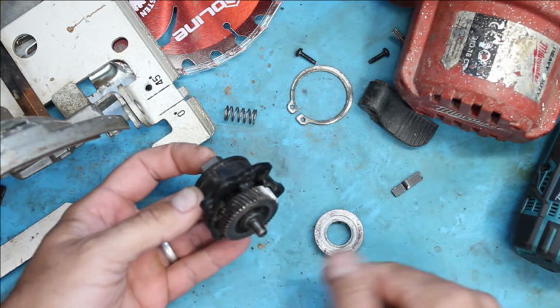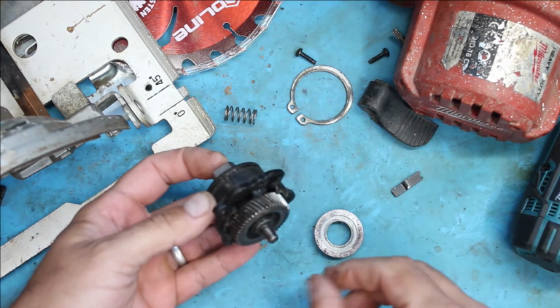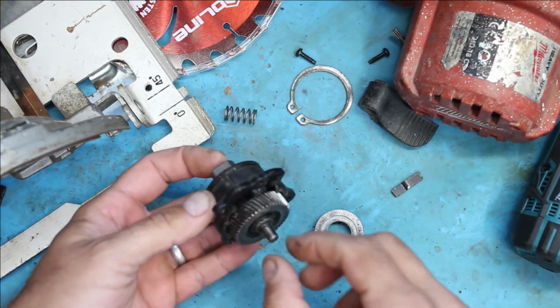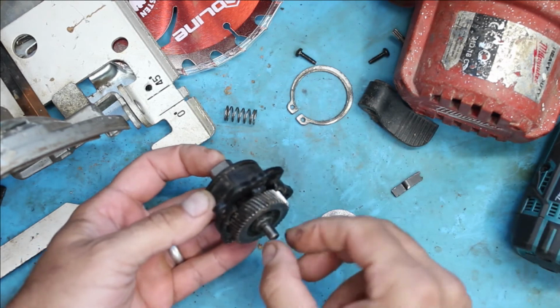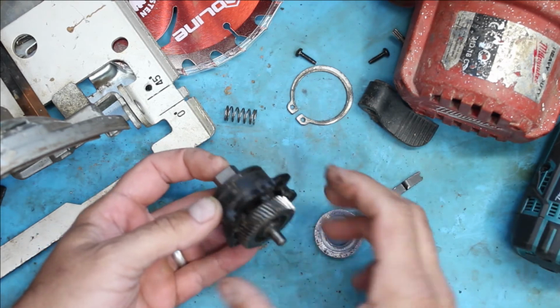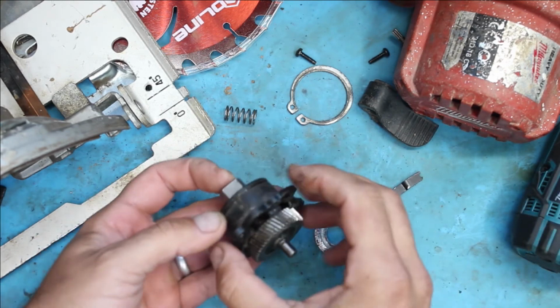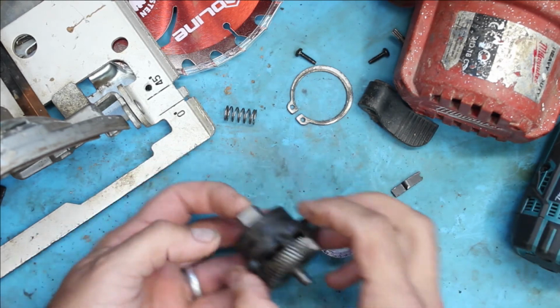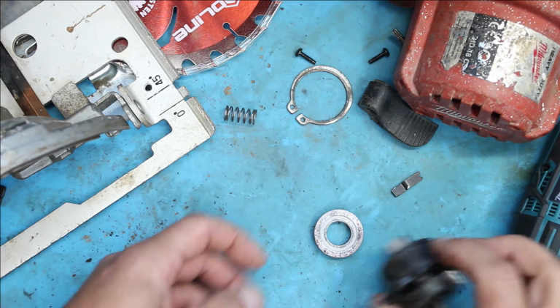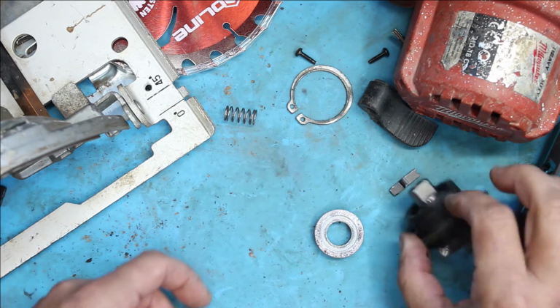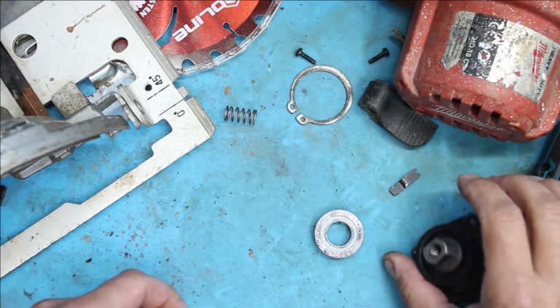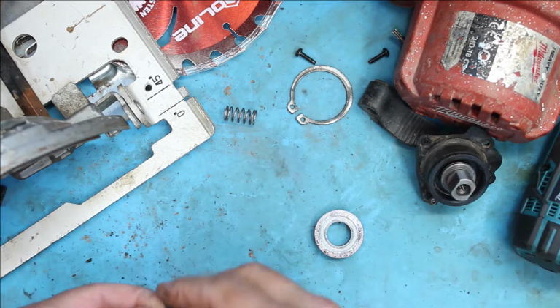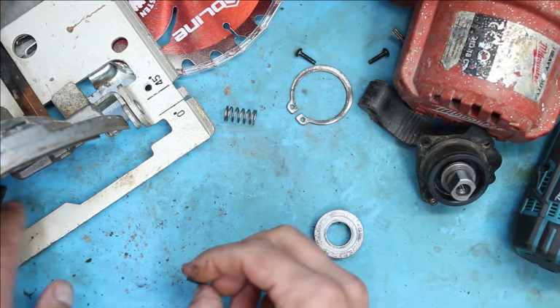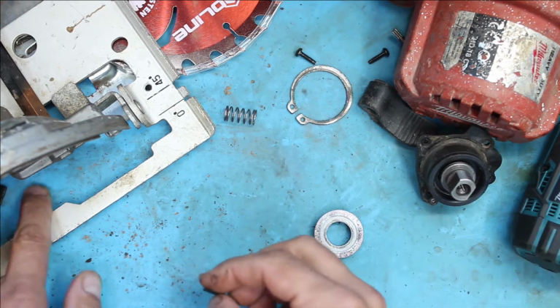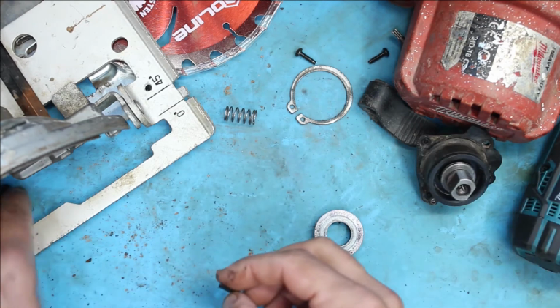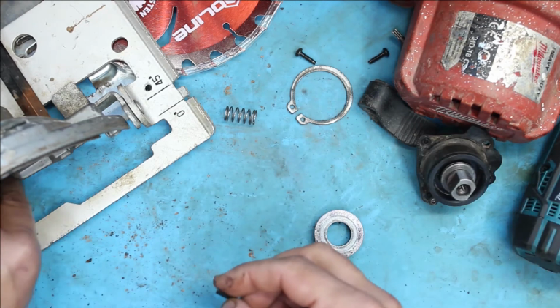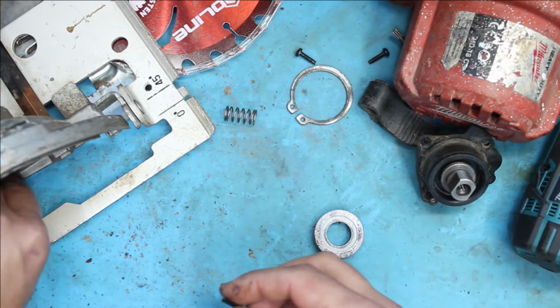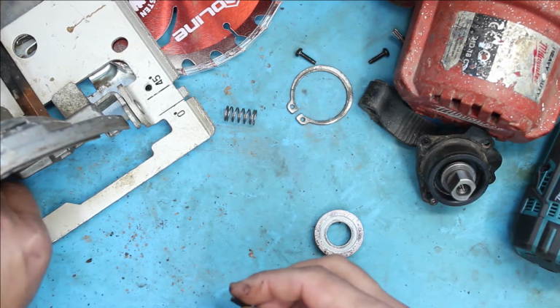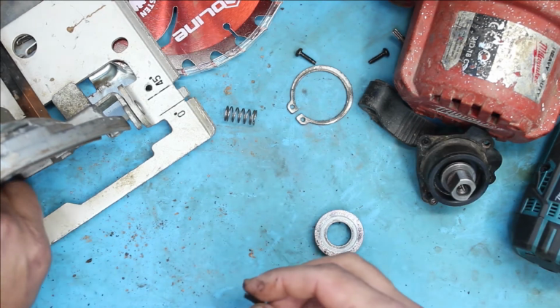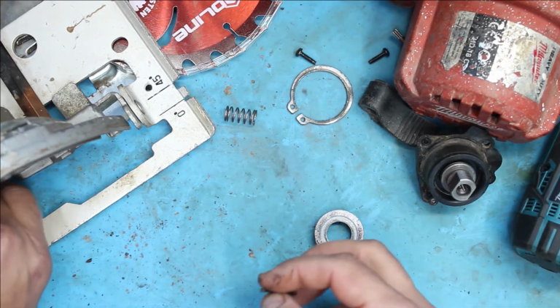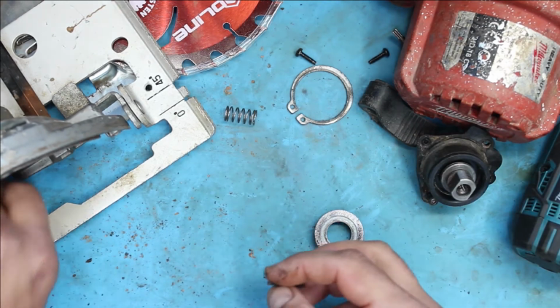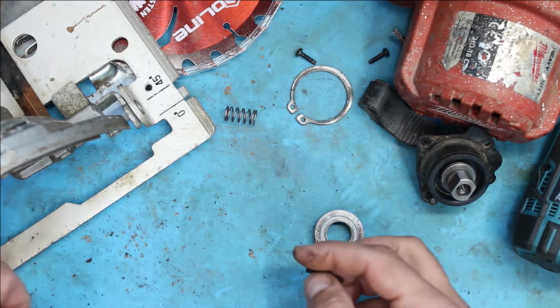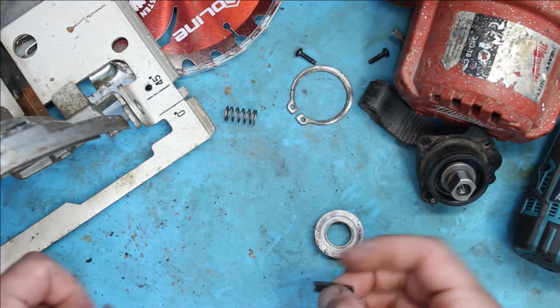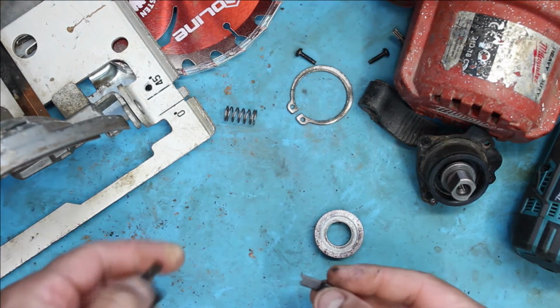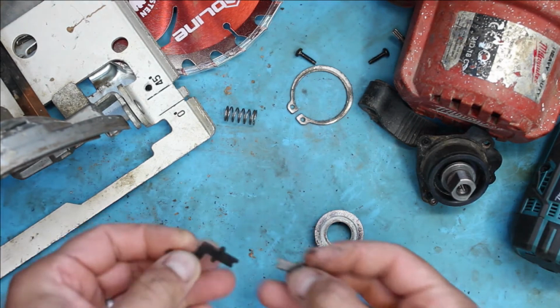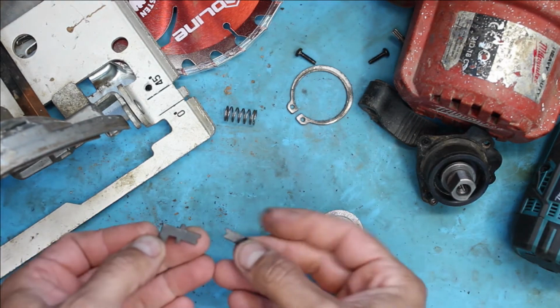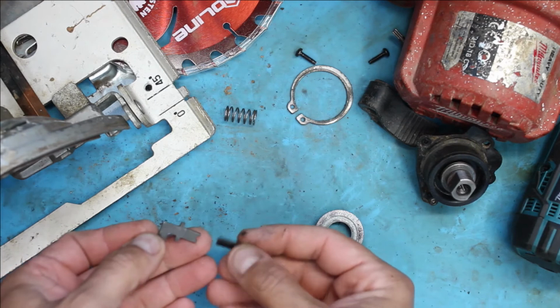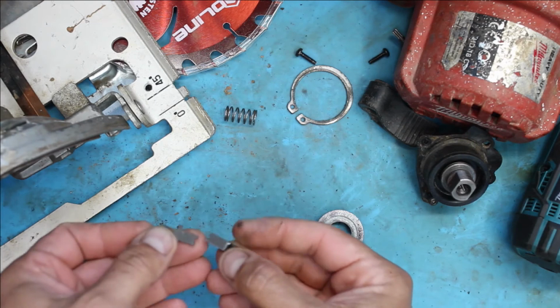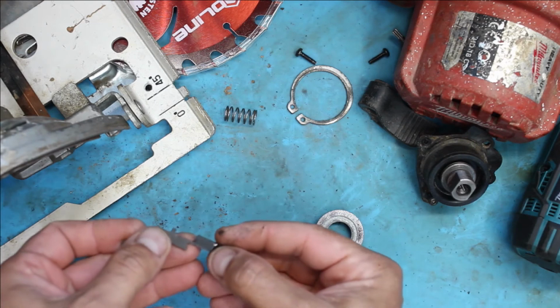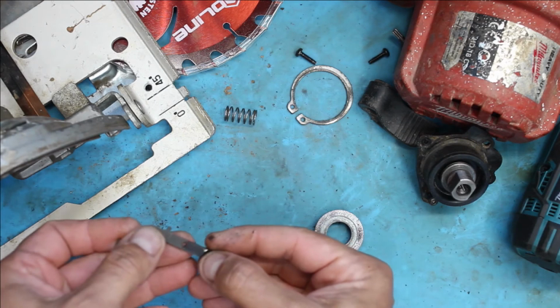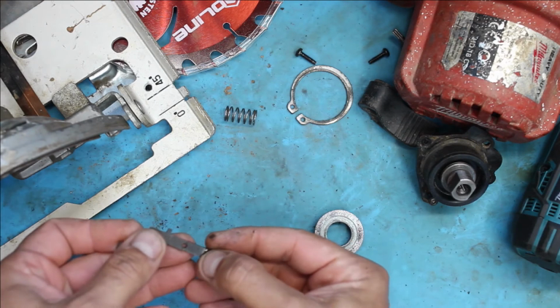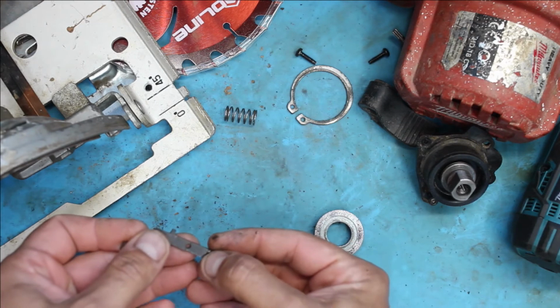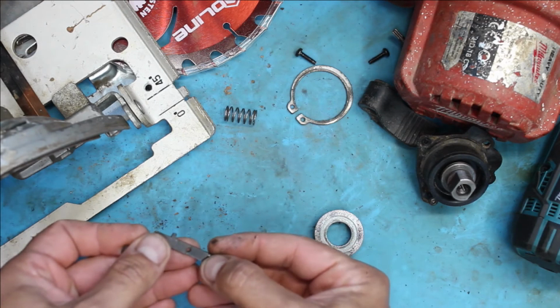It's a left-hand thread on this. So if you have that problem, don't be afraid to pull this apart and sort it out, because if you have a bit of know-how...